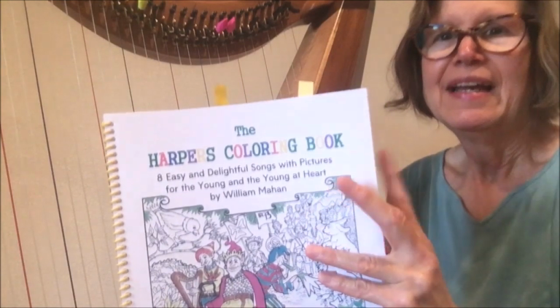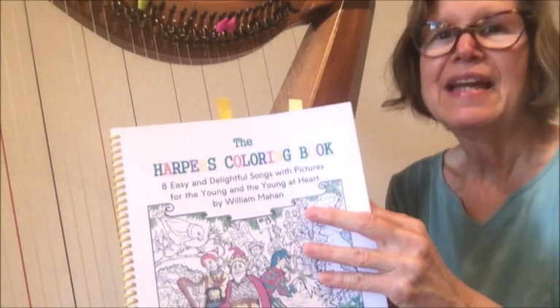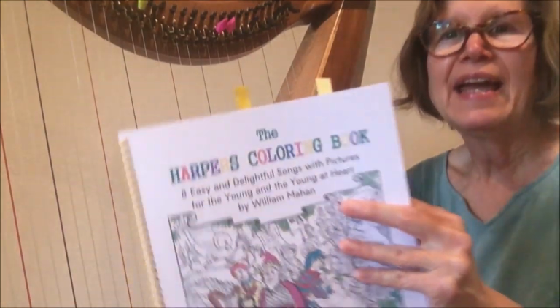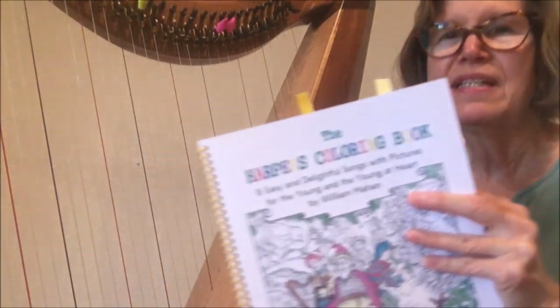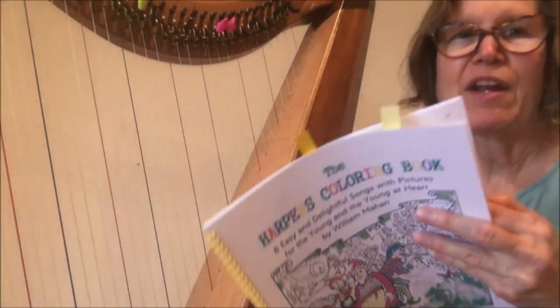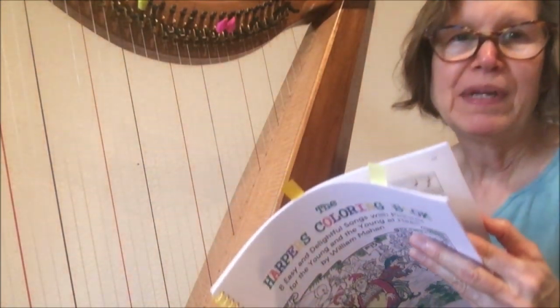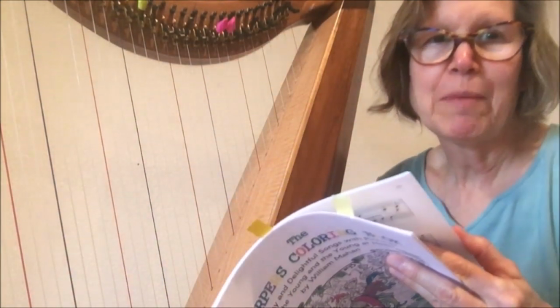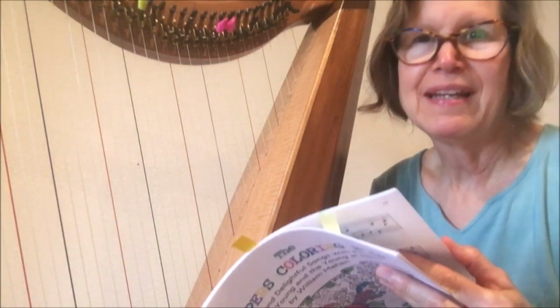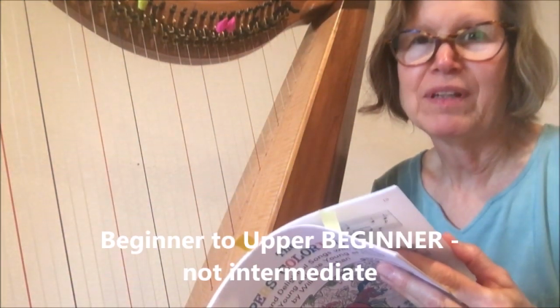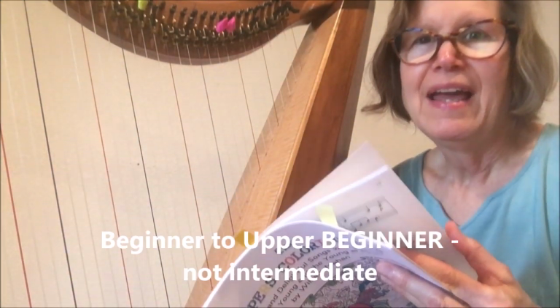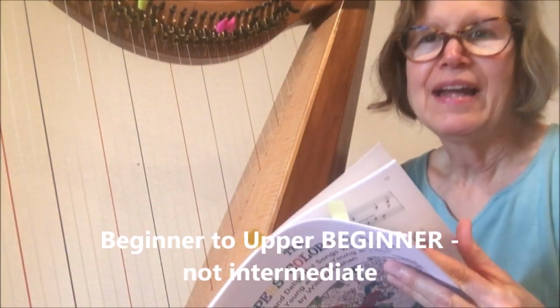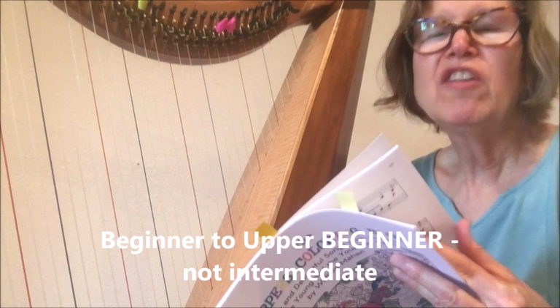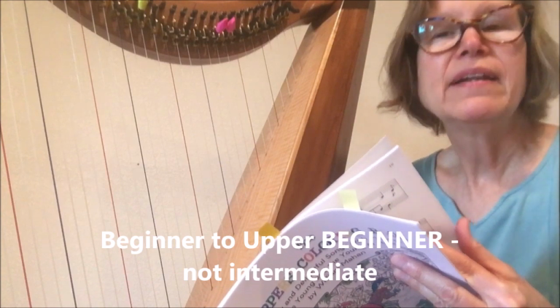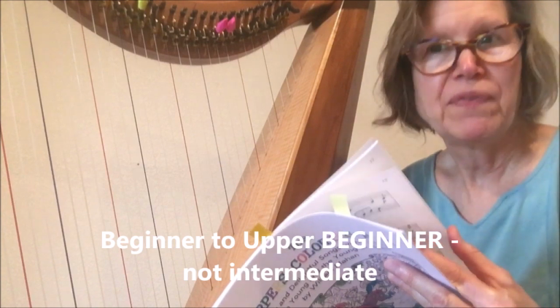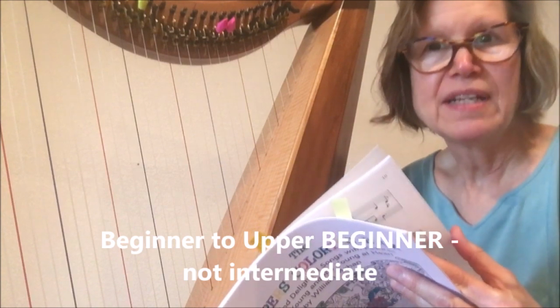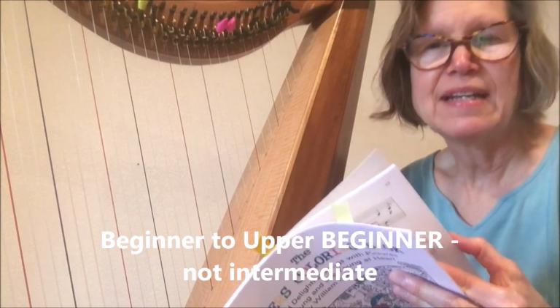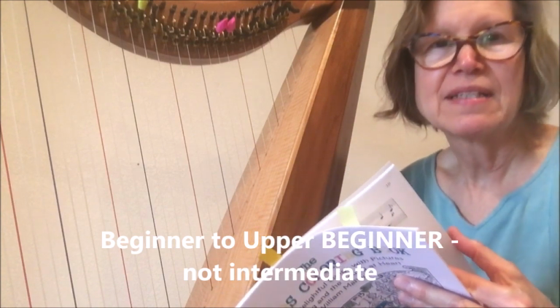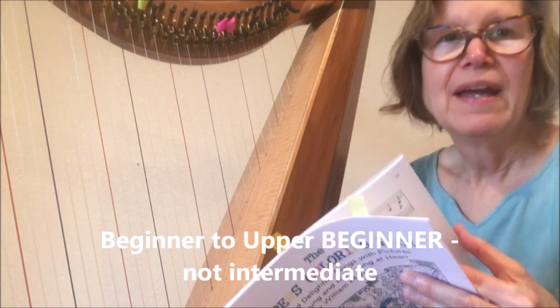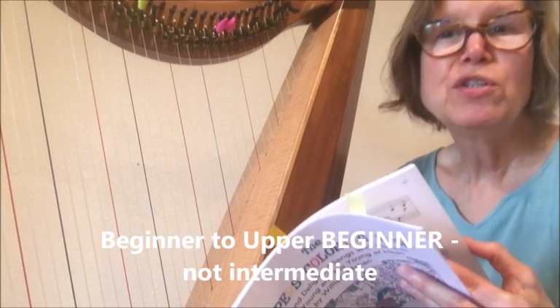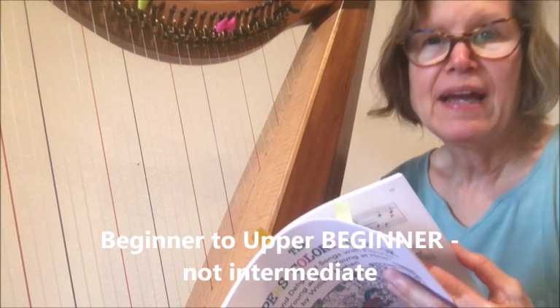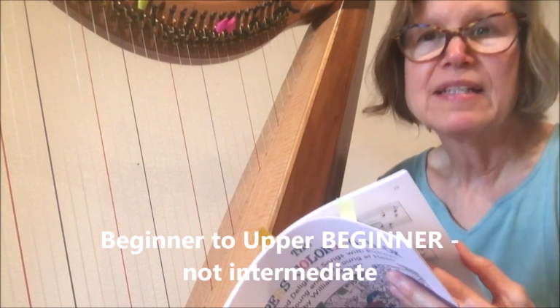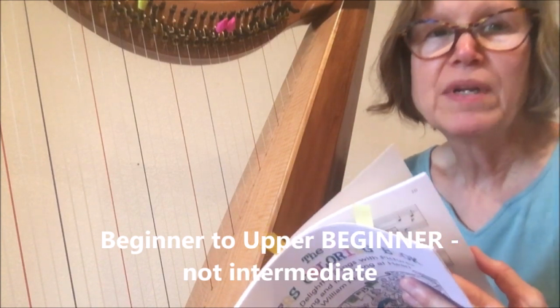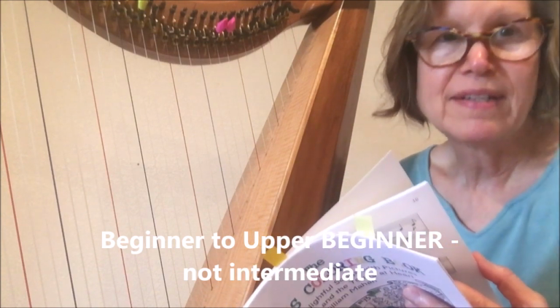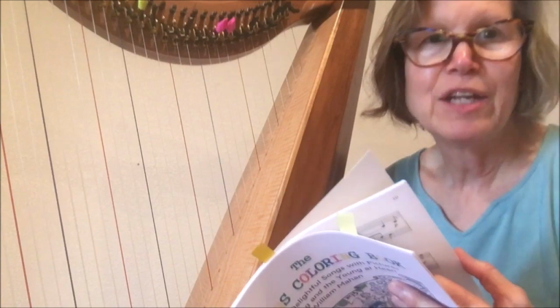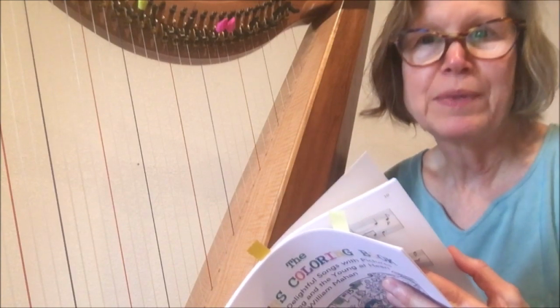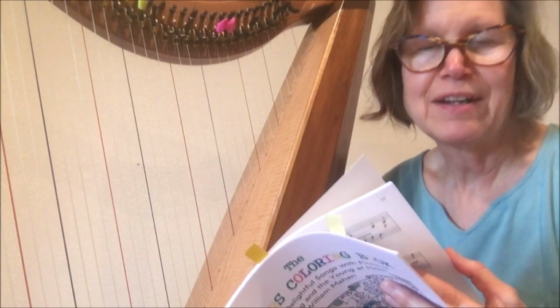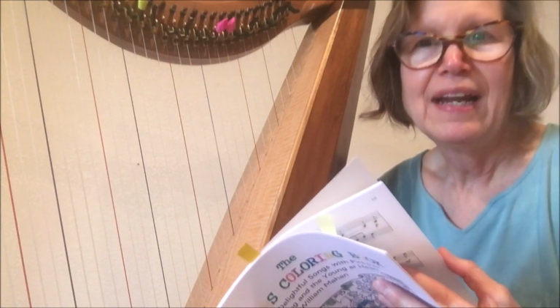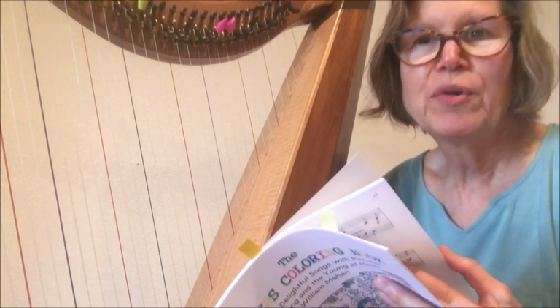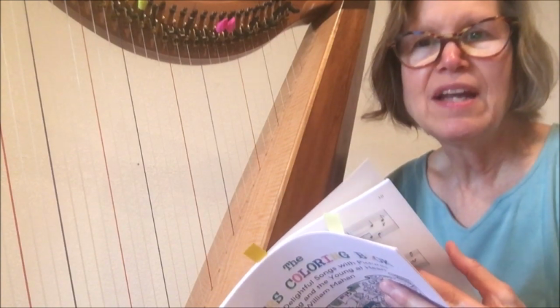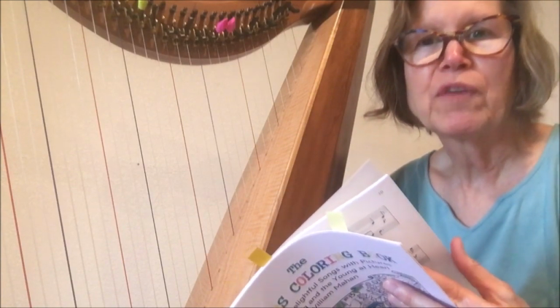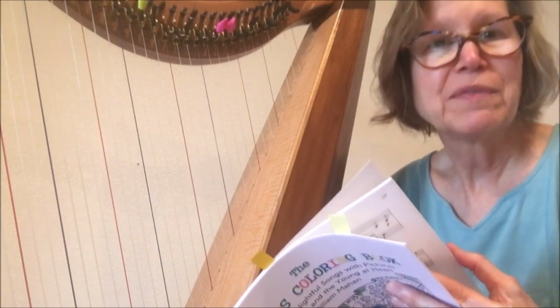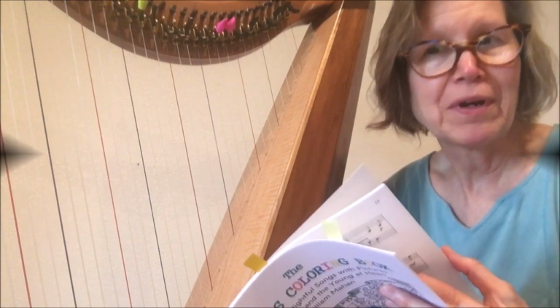It contains eight pieces that are in the beginner to upper intermediate level, and all have been edited with fingerings and dynamics. Mr. Mahan is a noted architect and jewelry designer, and he creates the artwork for all of his books.